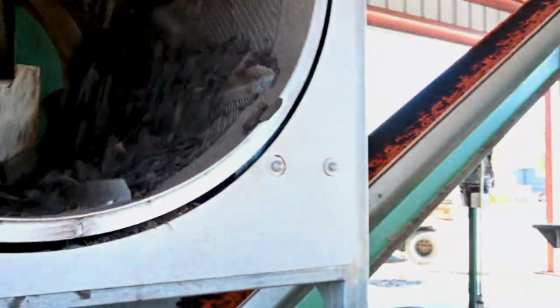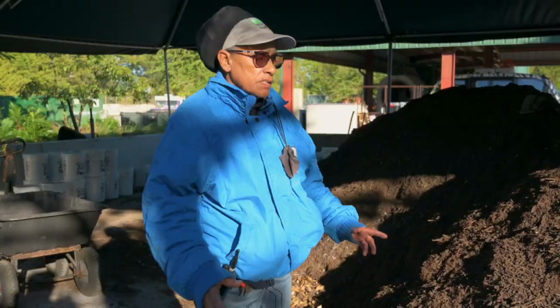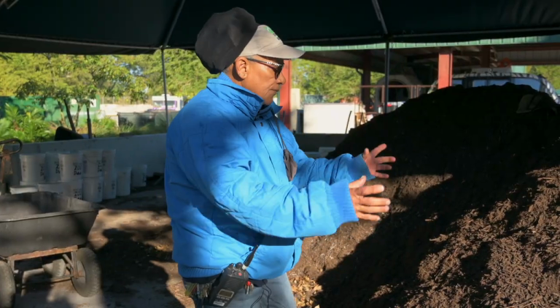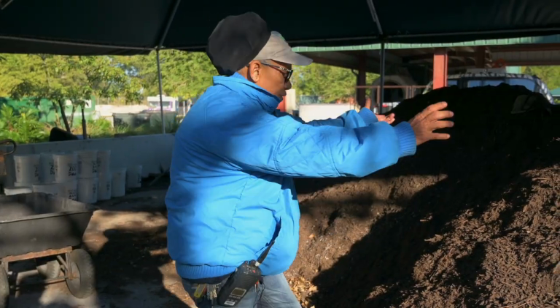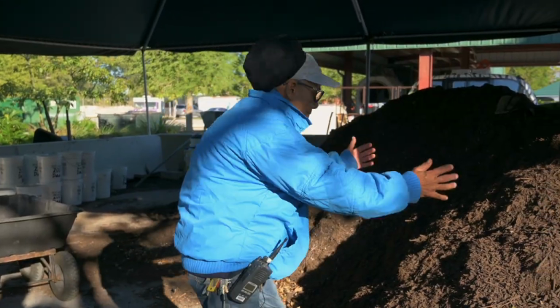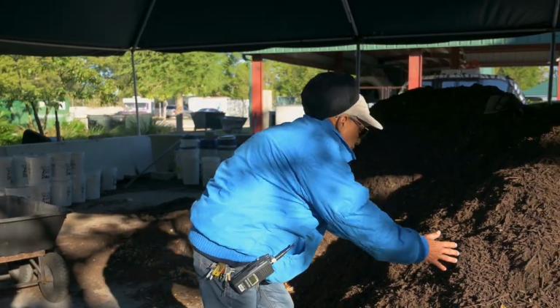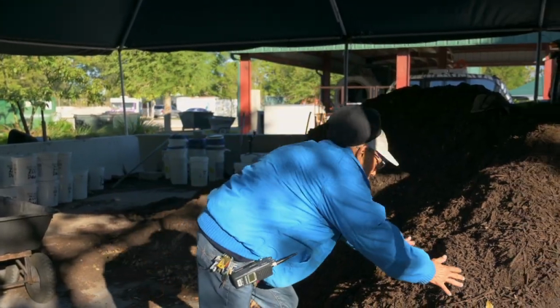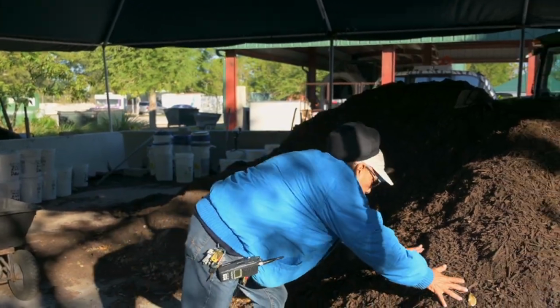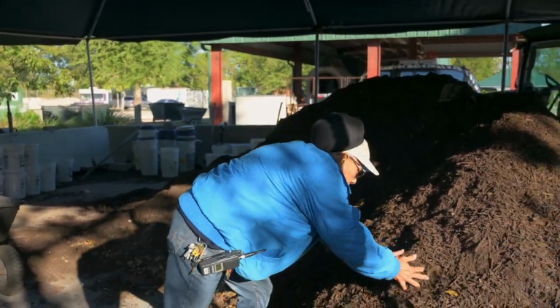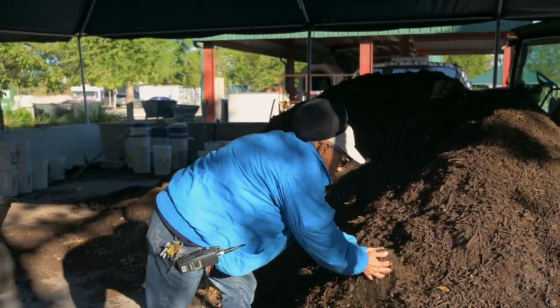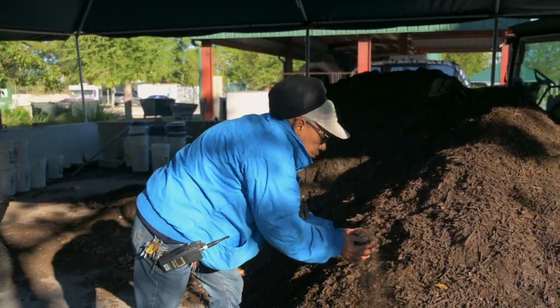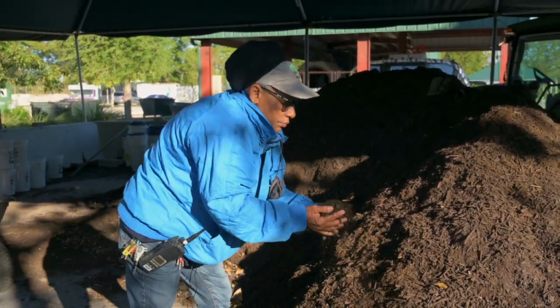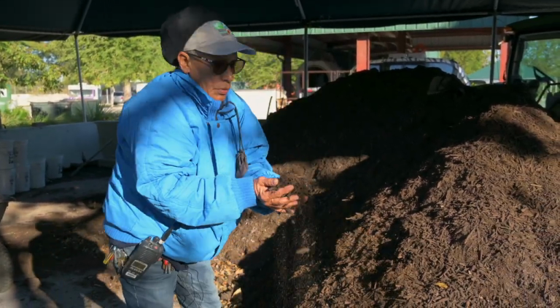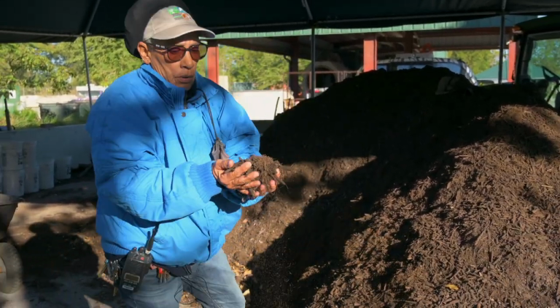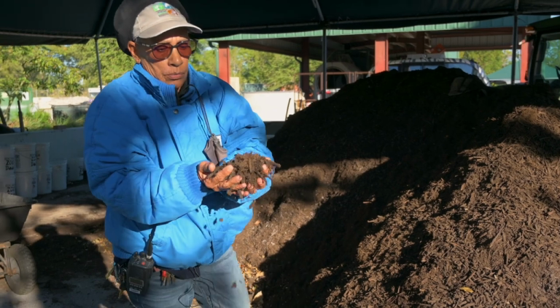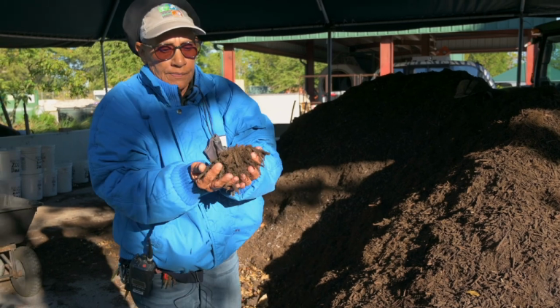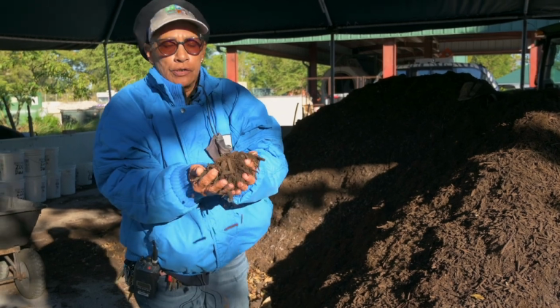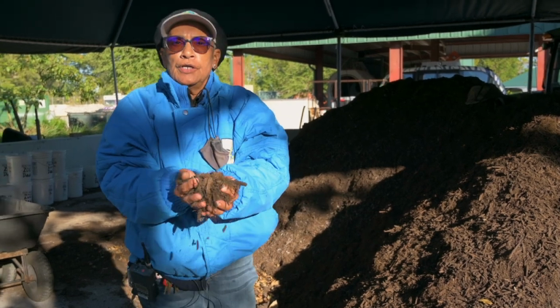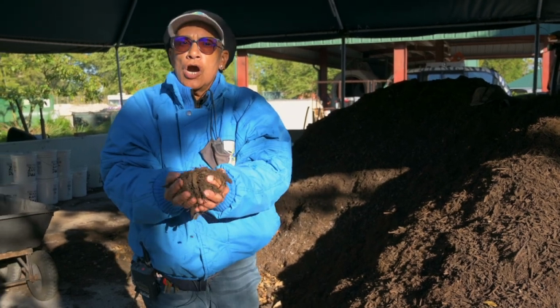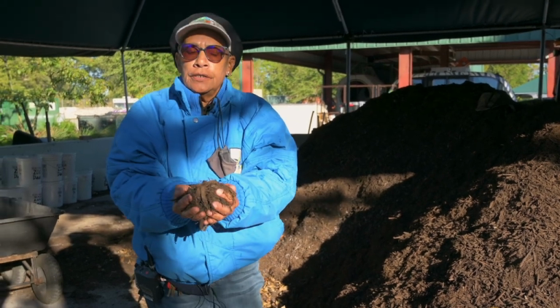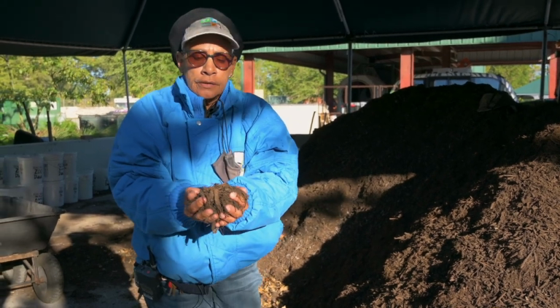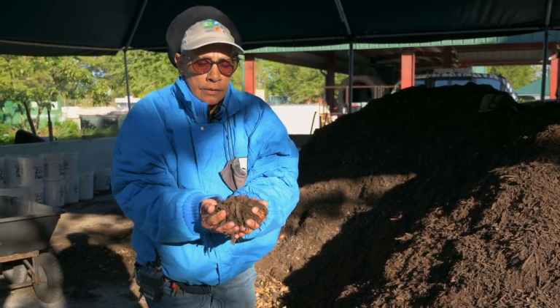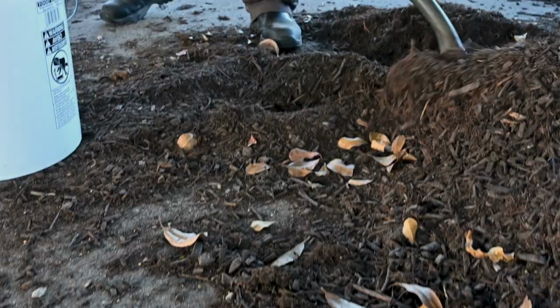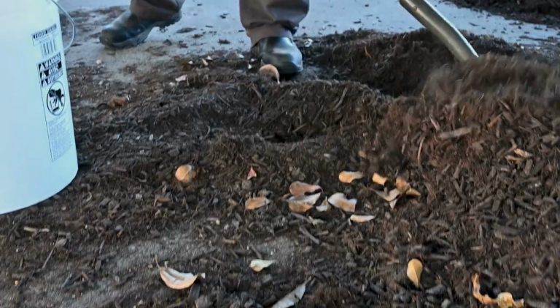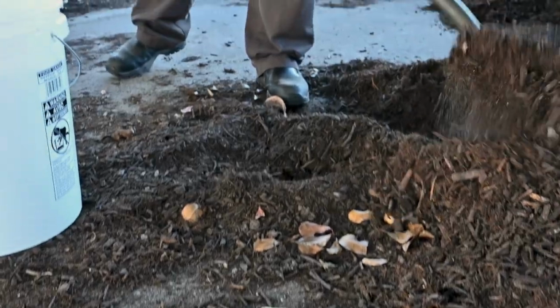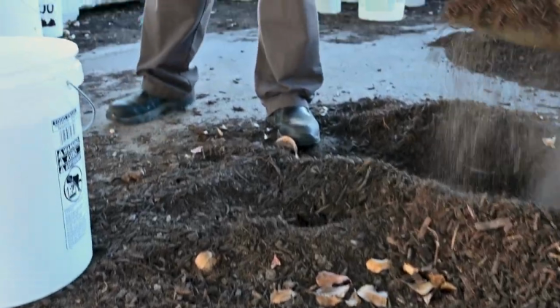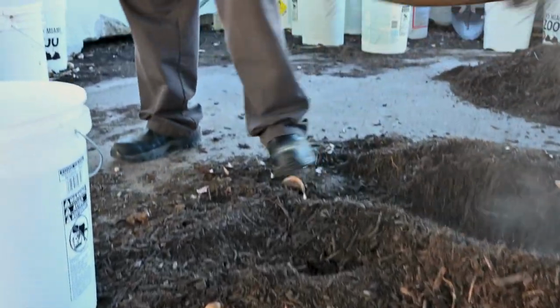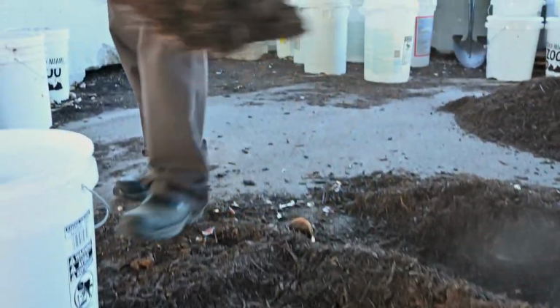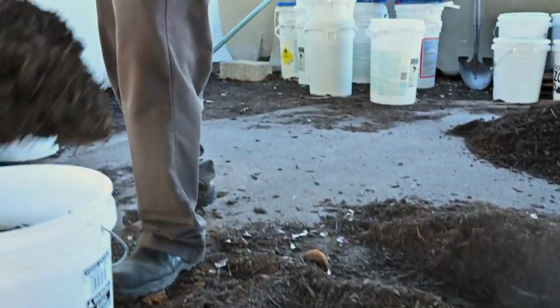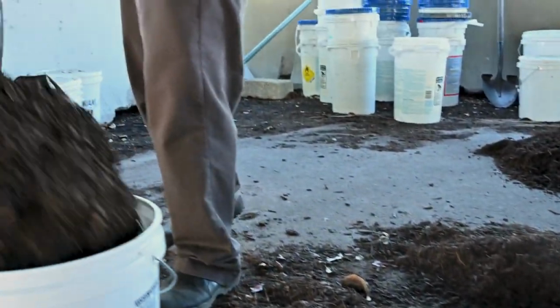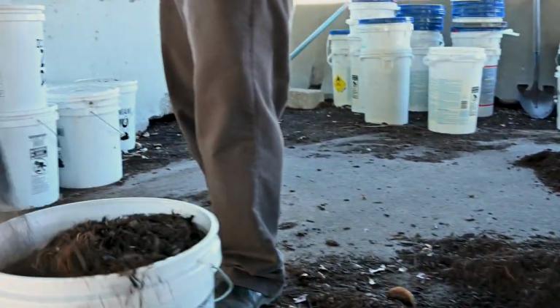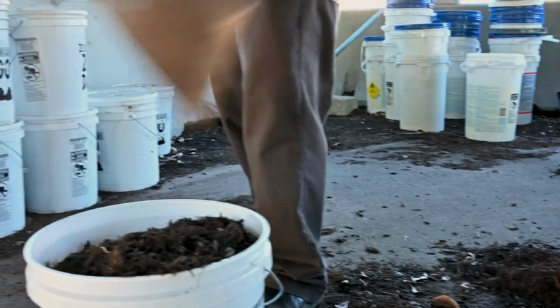This is the finished compost that we call black gold, which is very good for your garden, your plants, your lawn — everything.